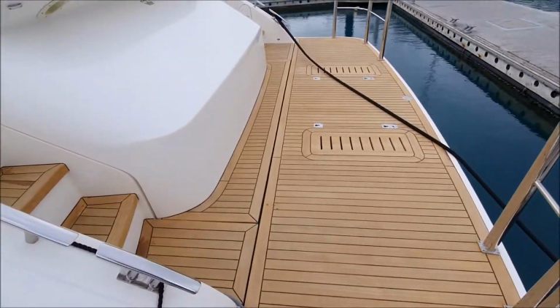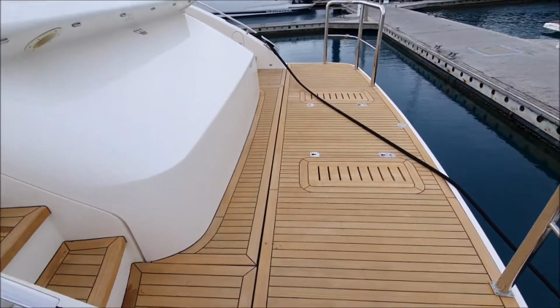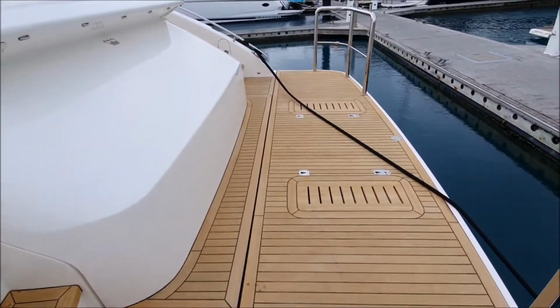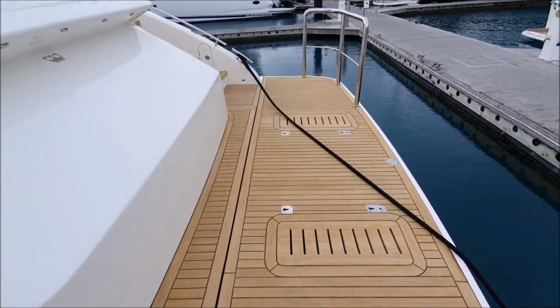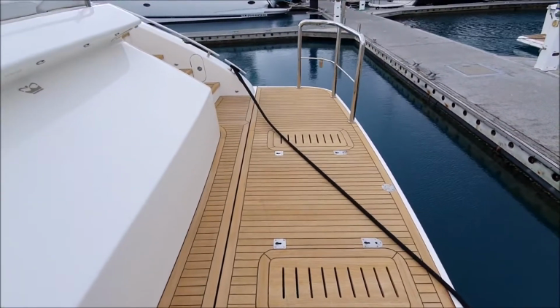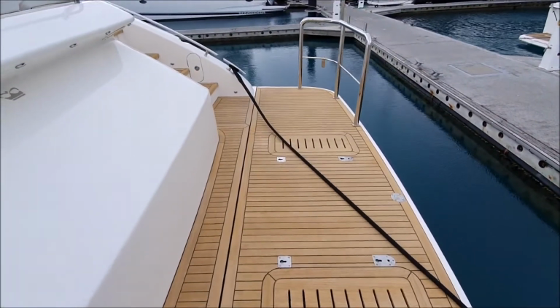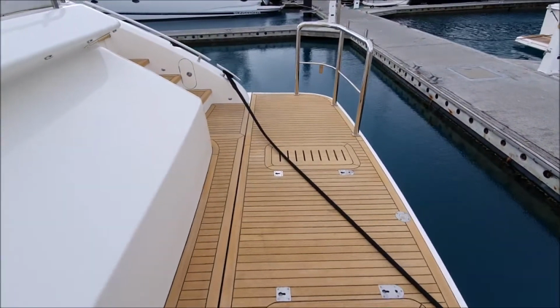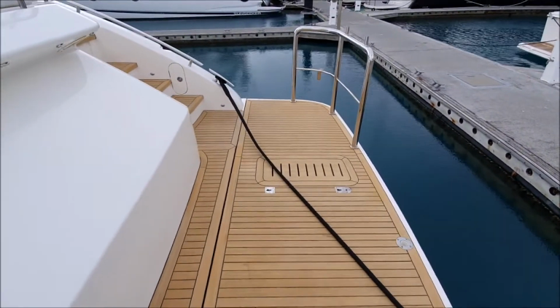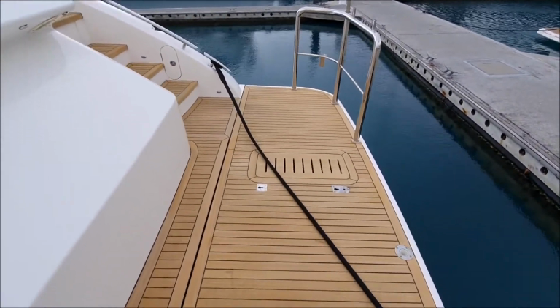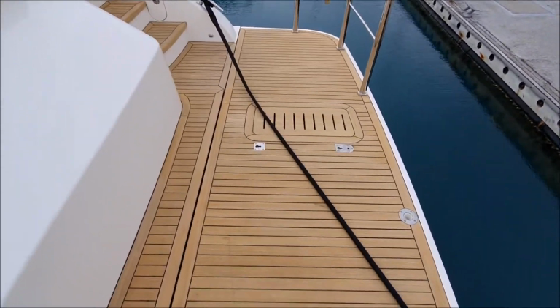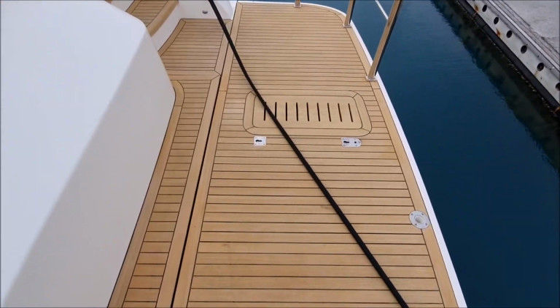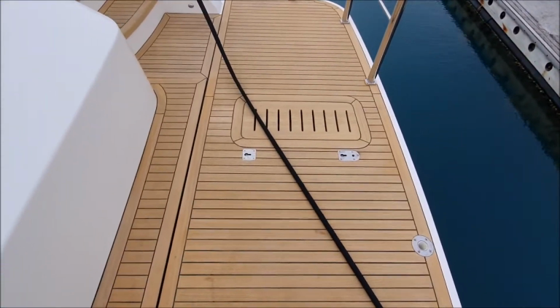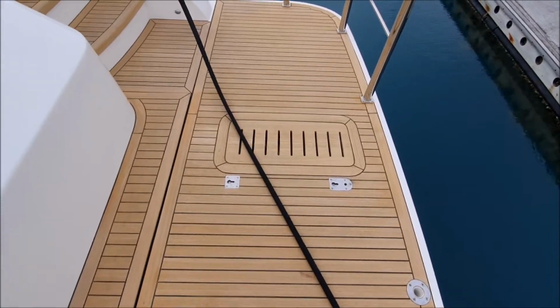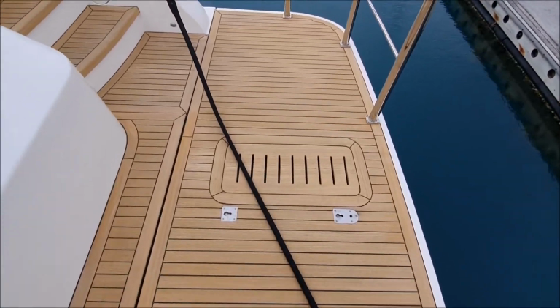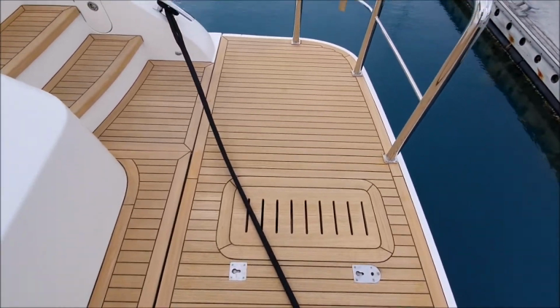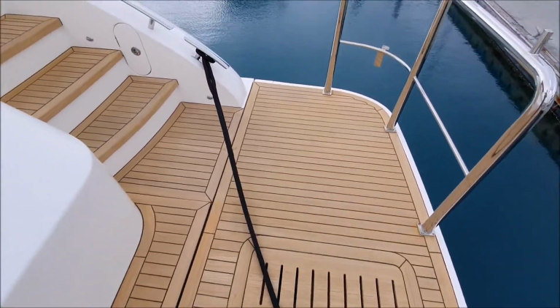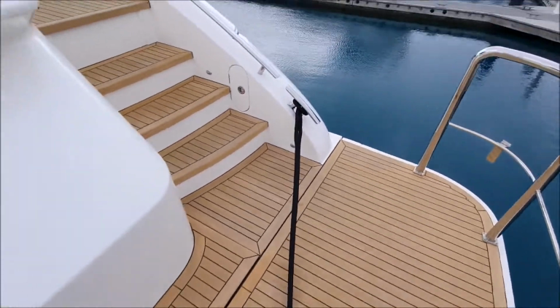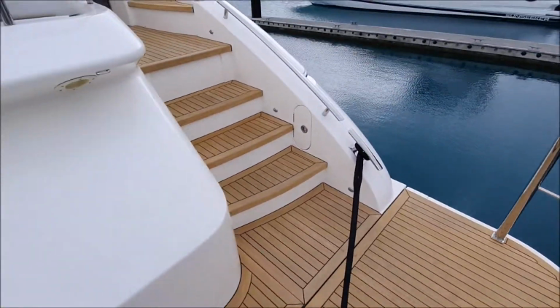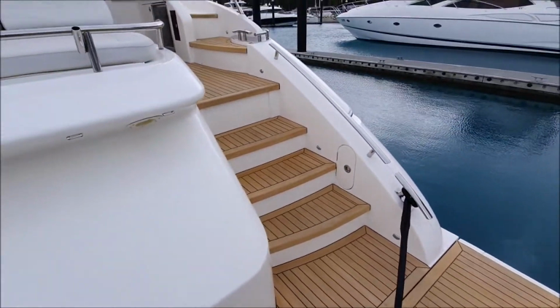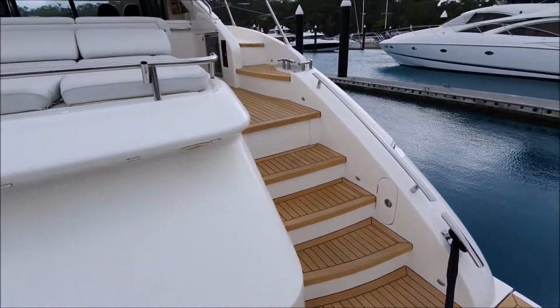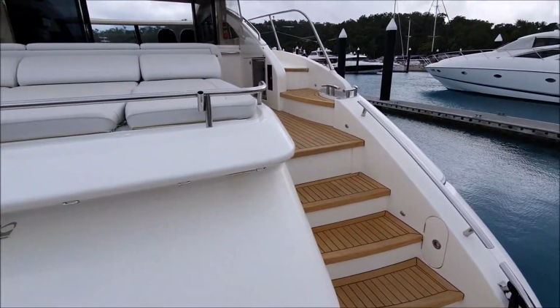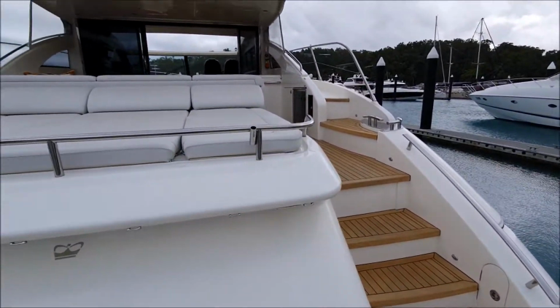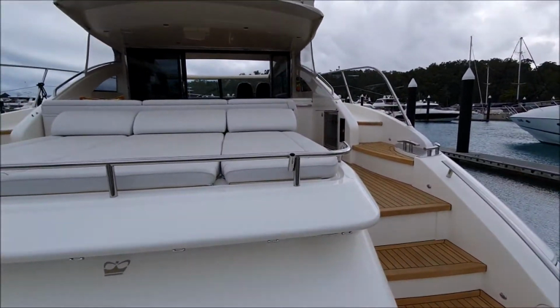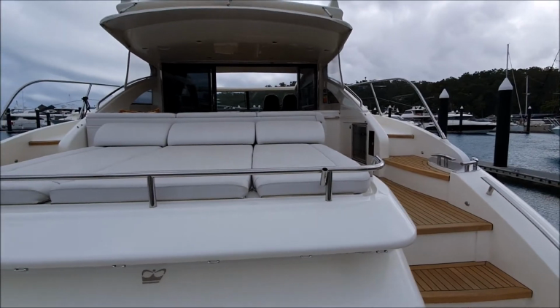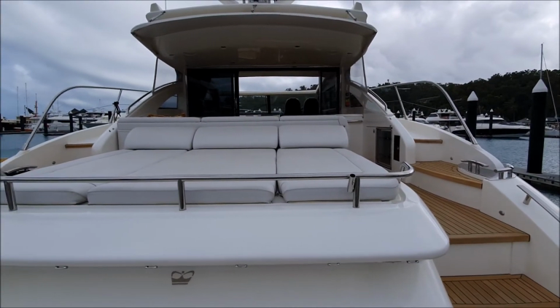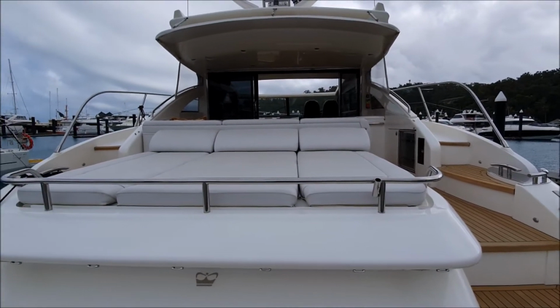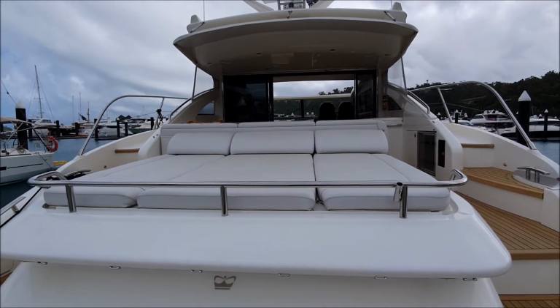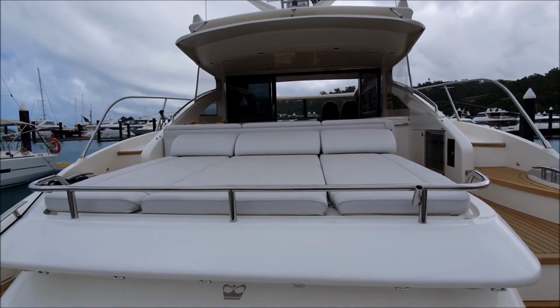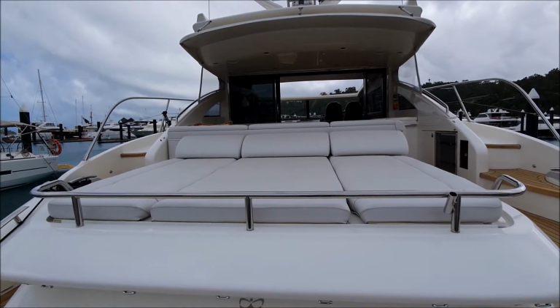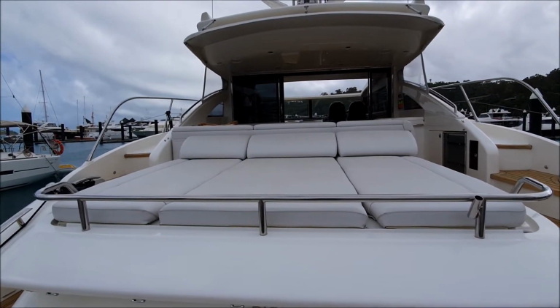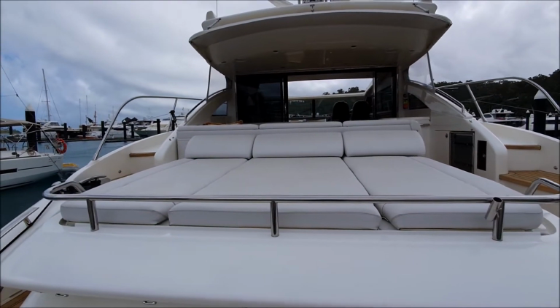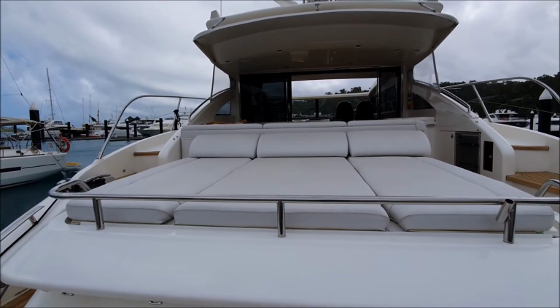It's a nice wide hydraulic swim platform here. All the teak on the boat is in superb condition — it's been replaced, it's not original. Aft here we've got a really spacious sun pad.